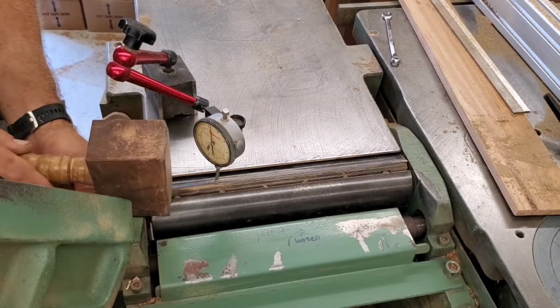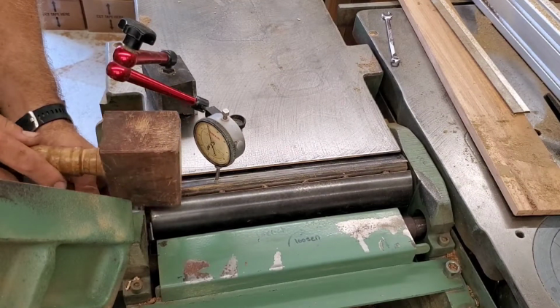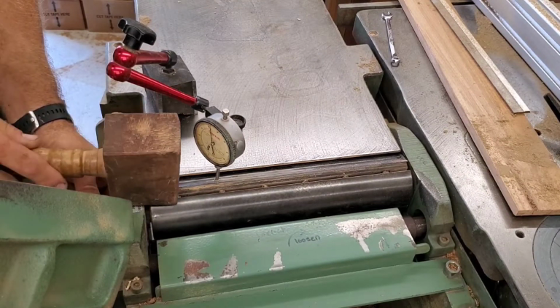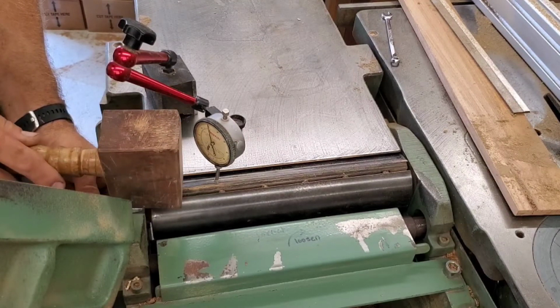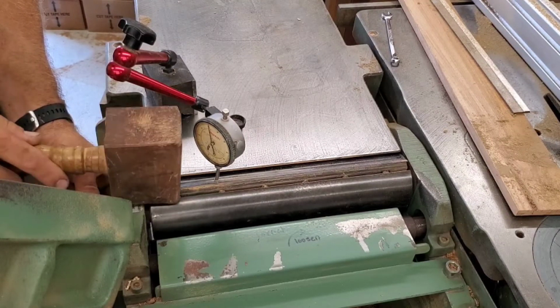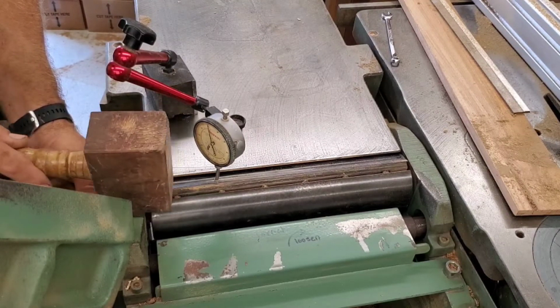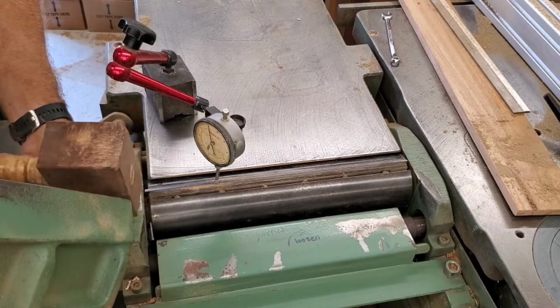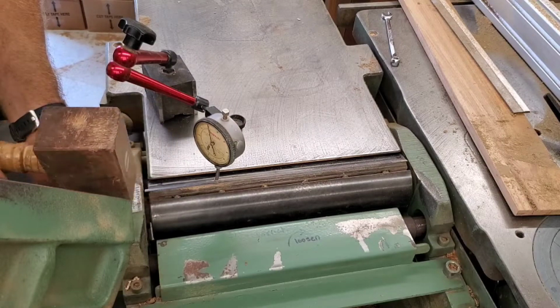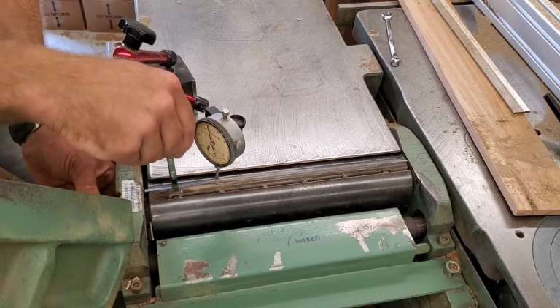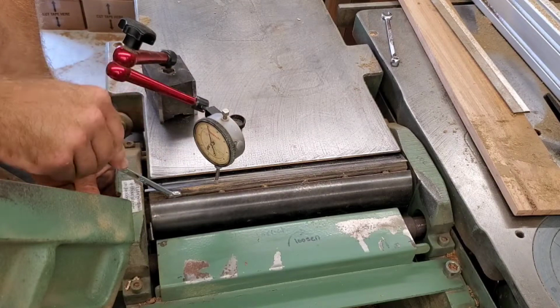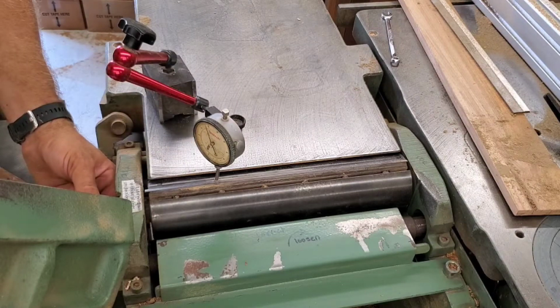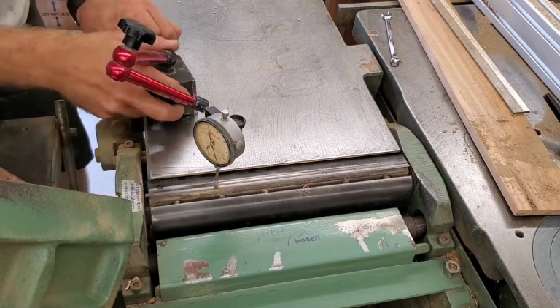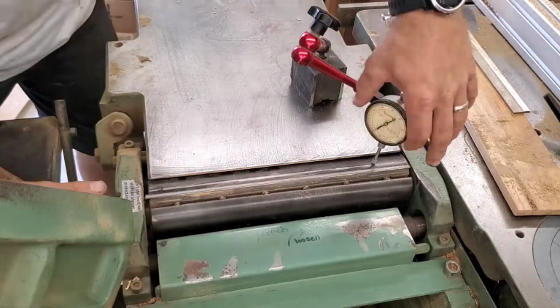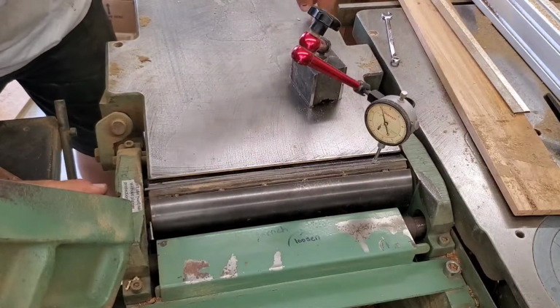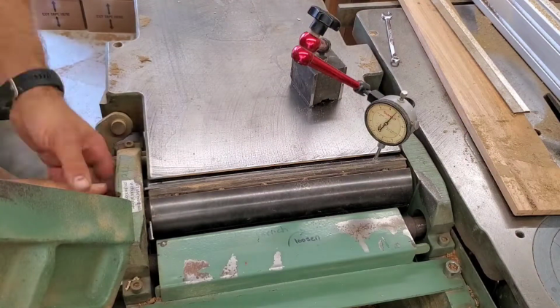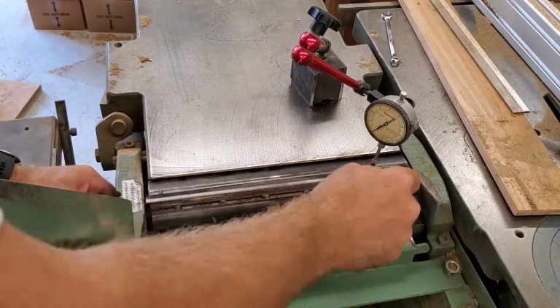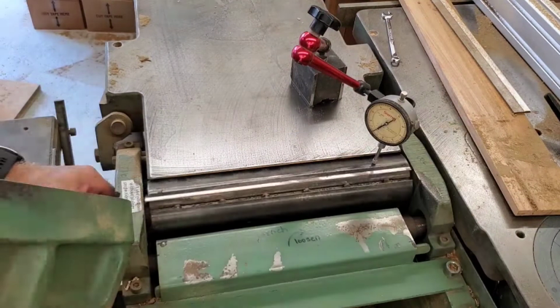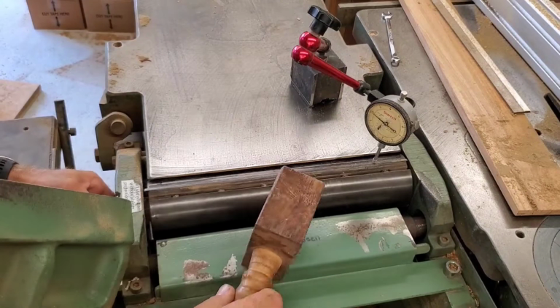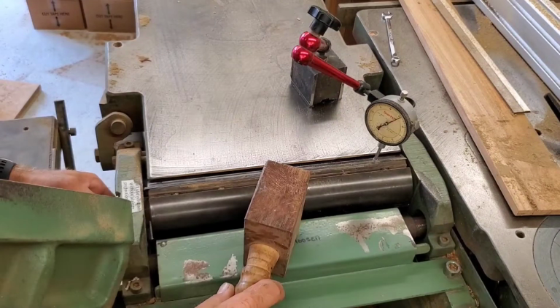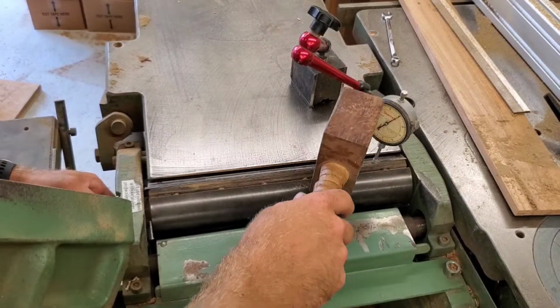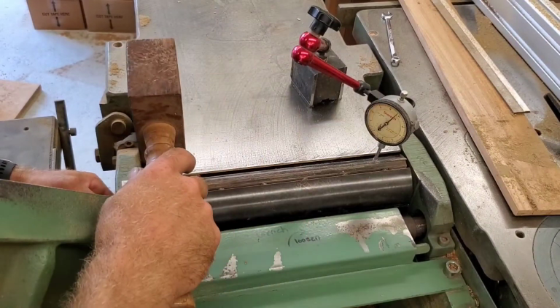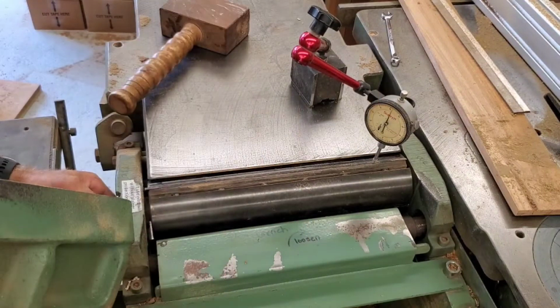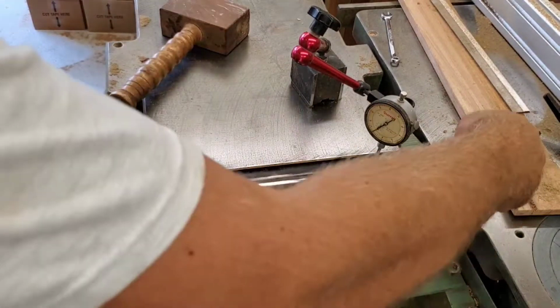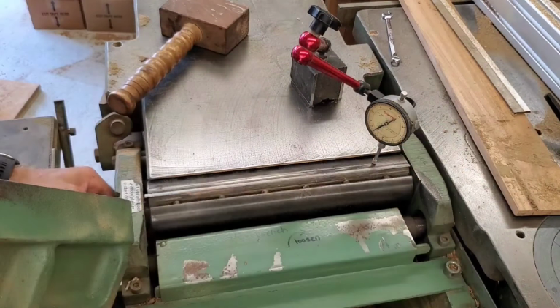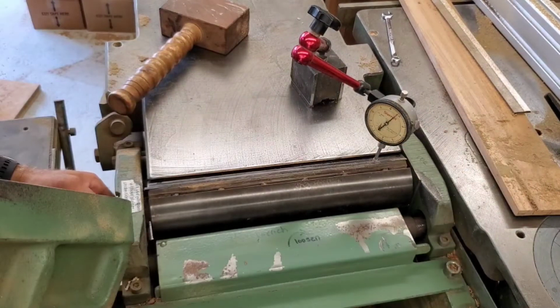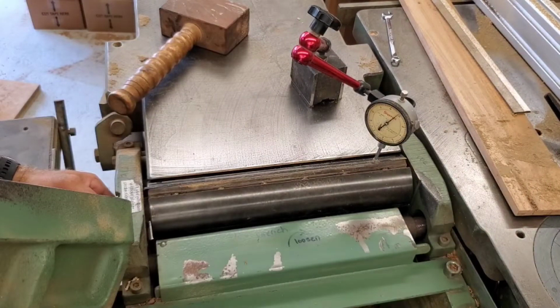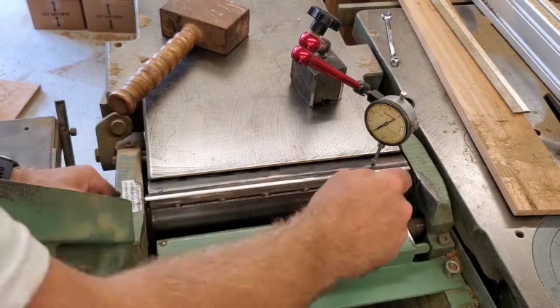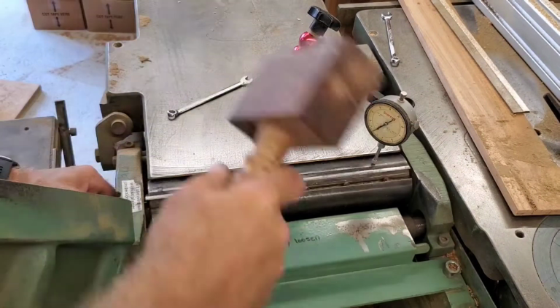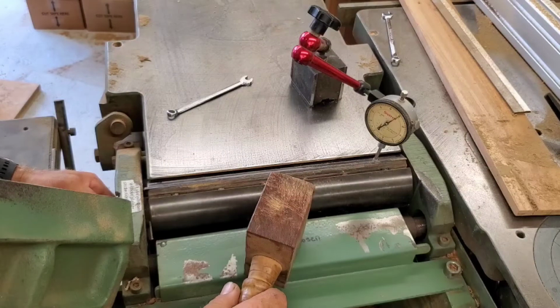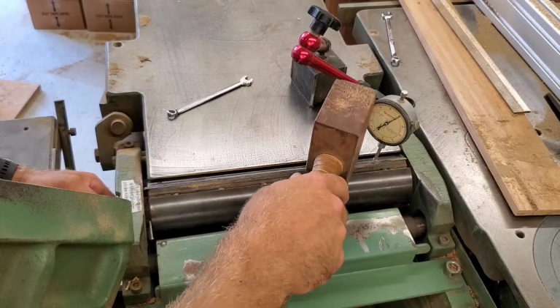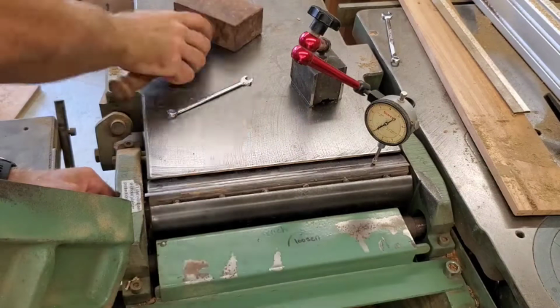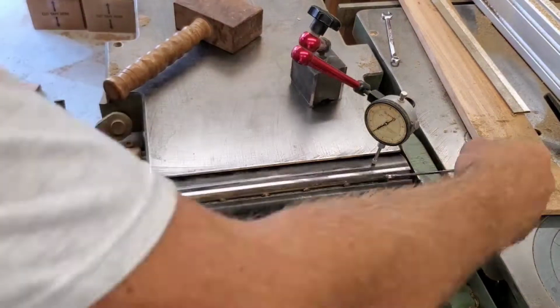Once I'm good on one side, I'll swap the dial indicator to the other side, tap that side down until I get the read that I want, and then go back and check the first side once again. Usually there's one or two thousandths that needs to be adjusted. Once that side is good, I'll snug down all of the jib bolts and I'm on to the next blade.